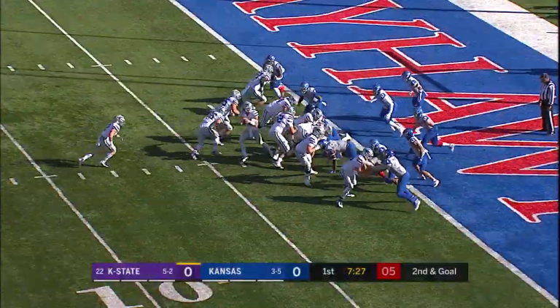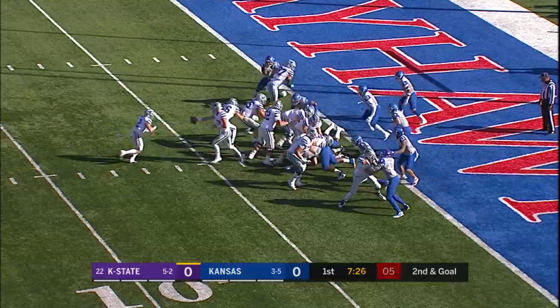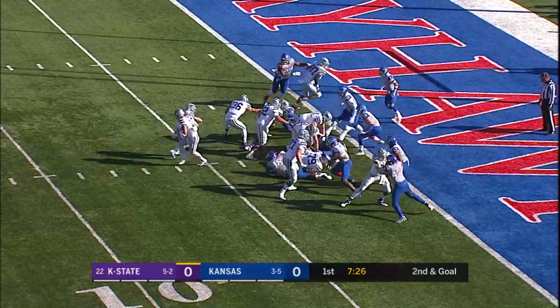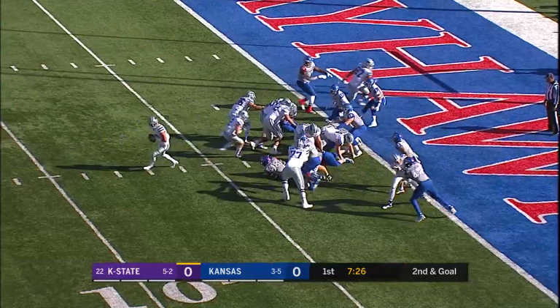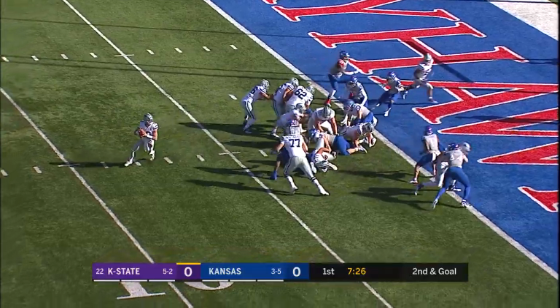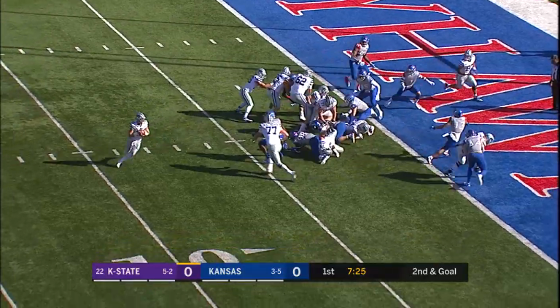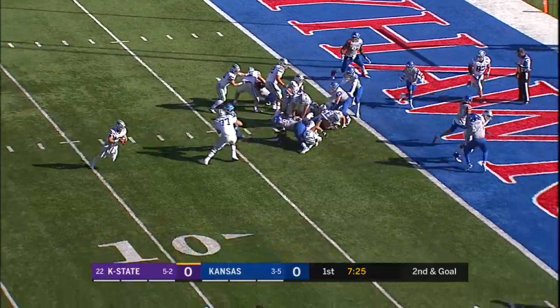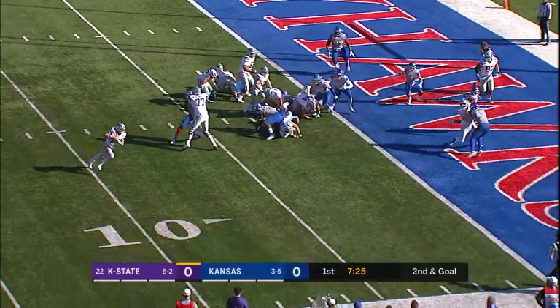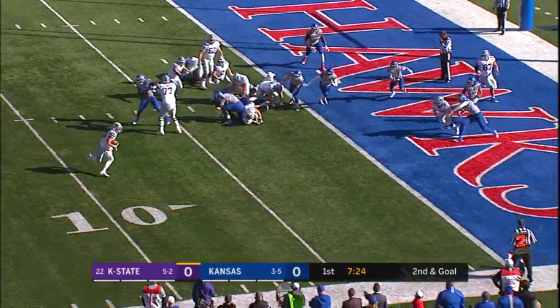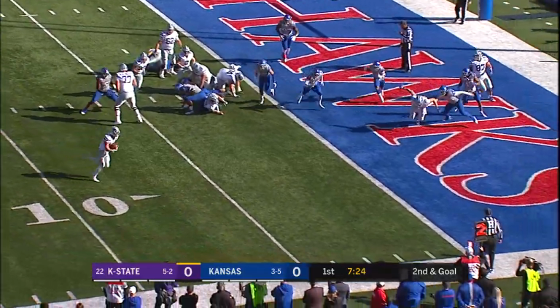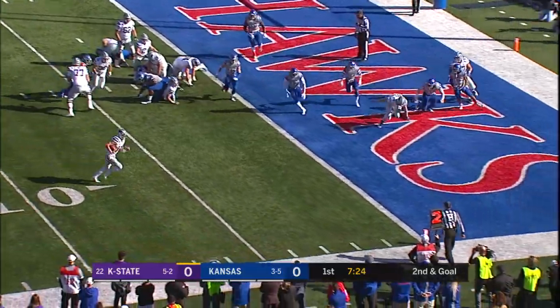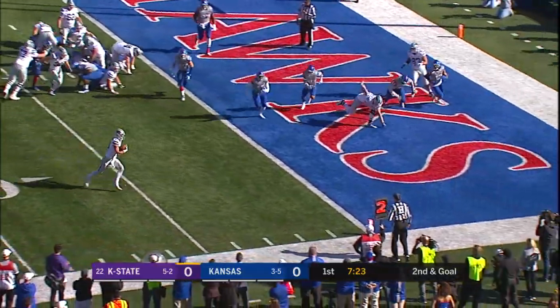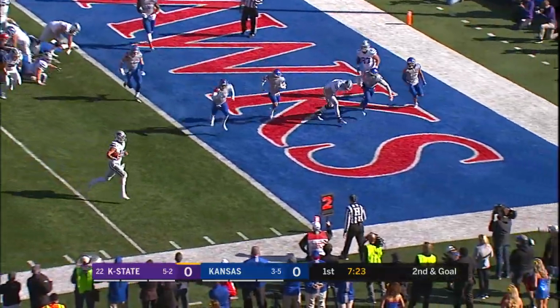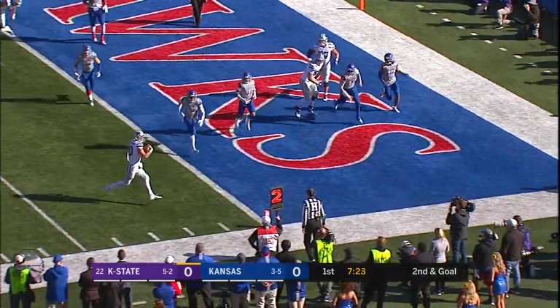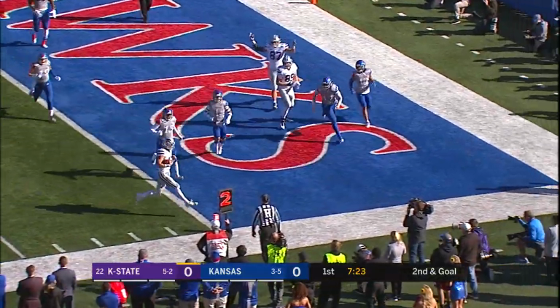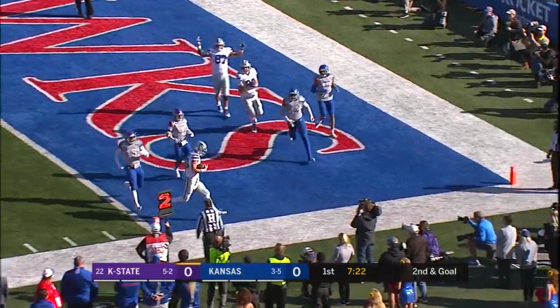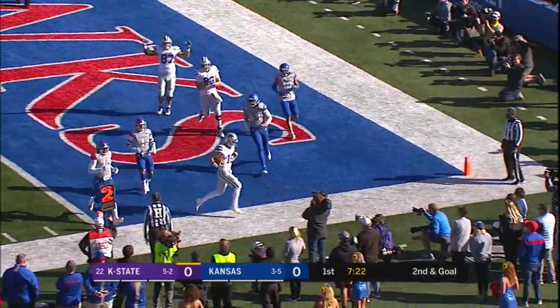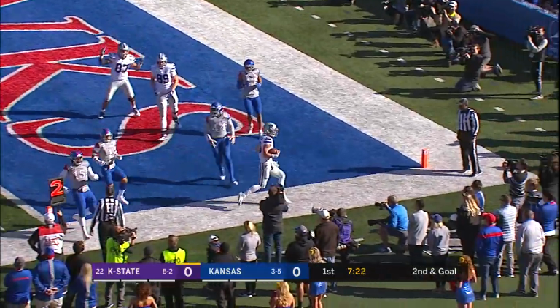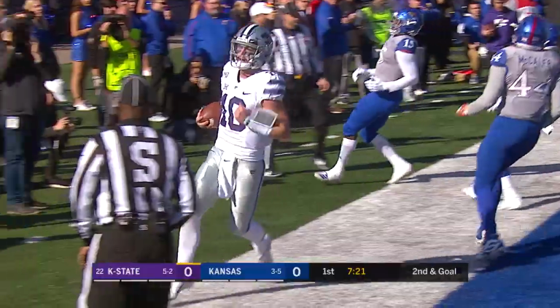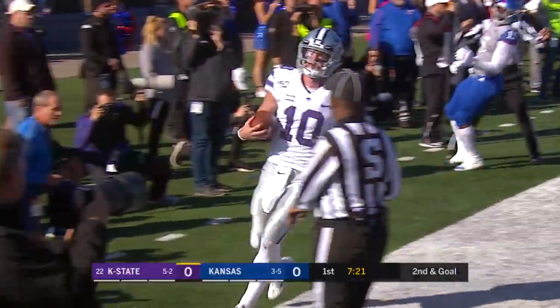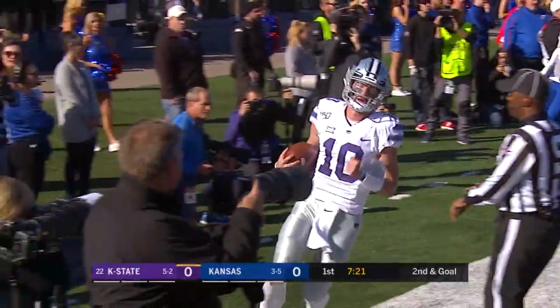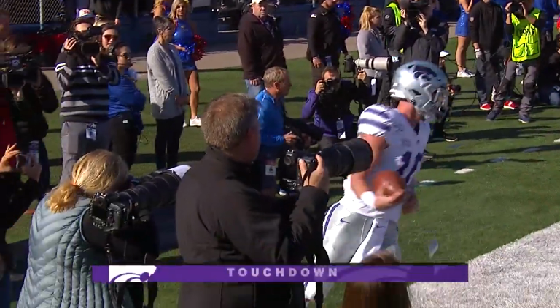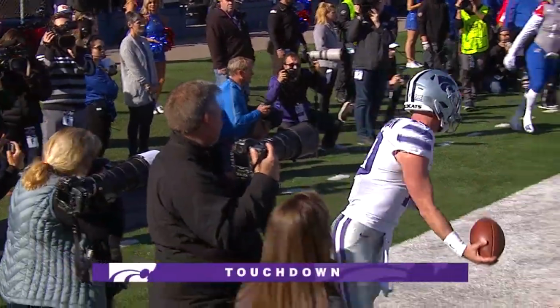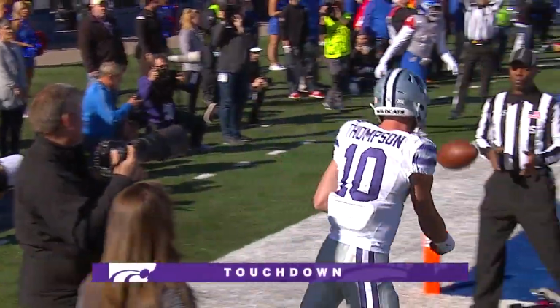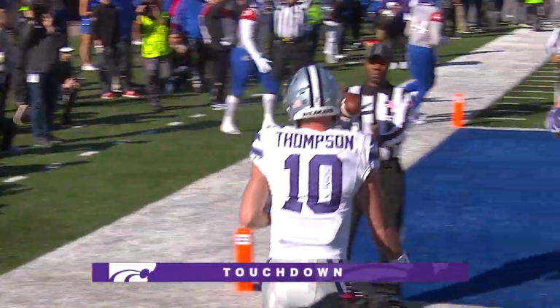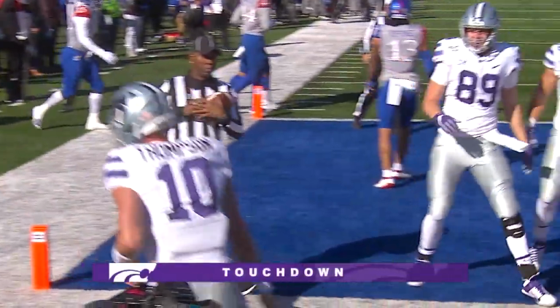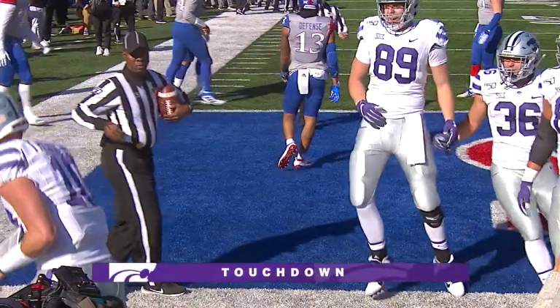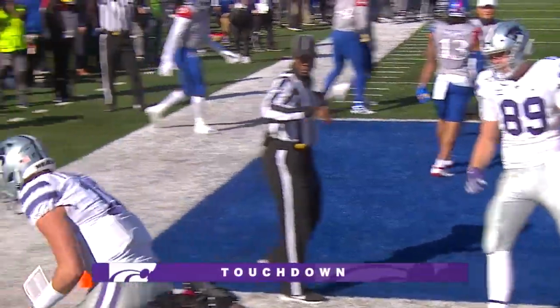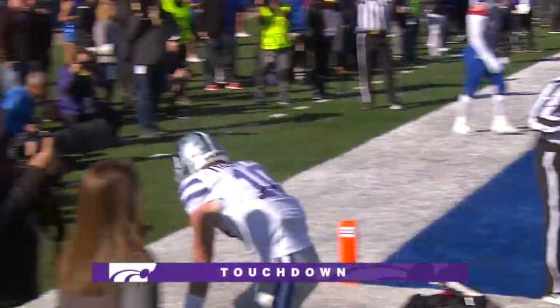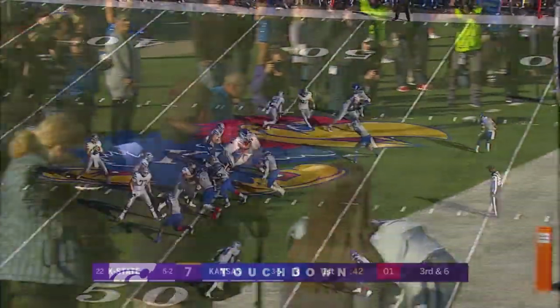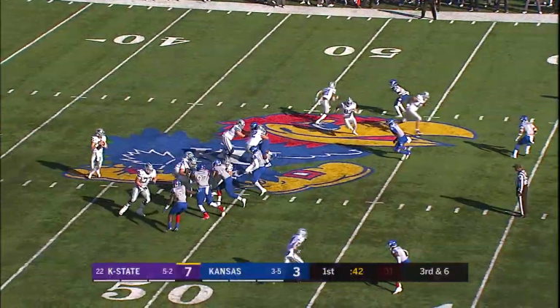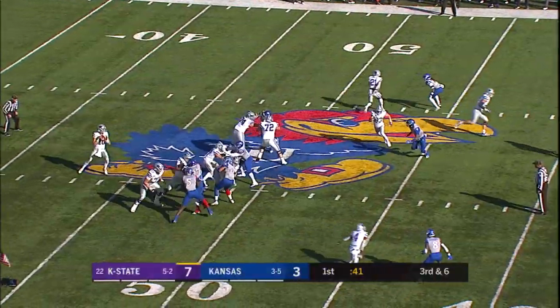From the 1-yard line, here's the turn and the fake — Thompson is going to run to the right, he will score! Wildcat touchdown in the Sunflower Showdown!